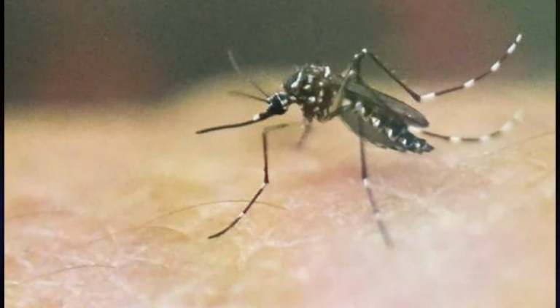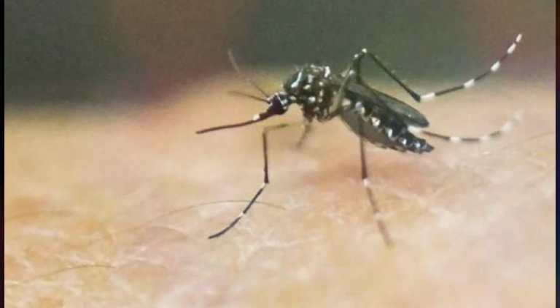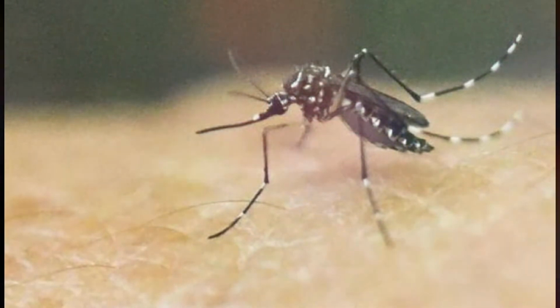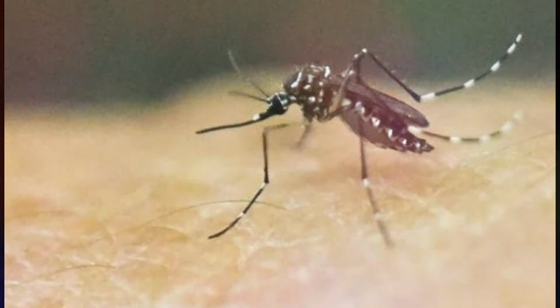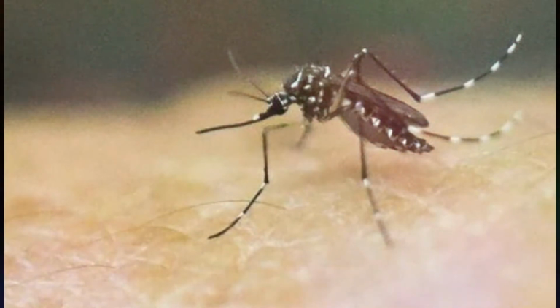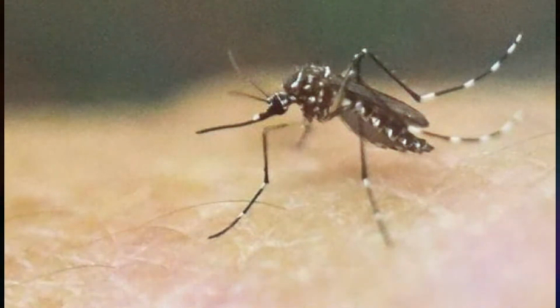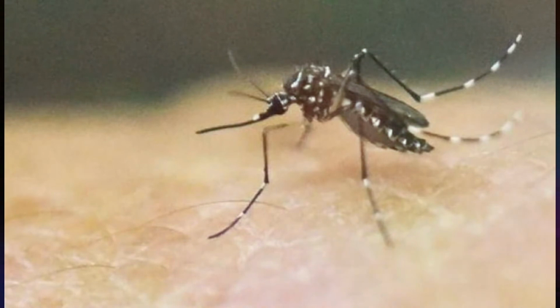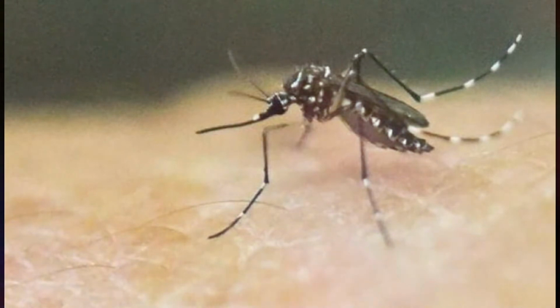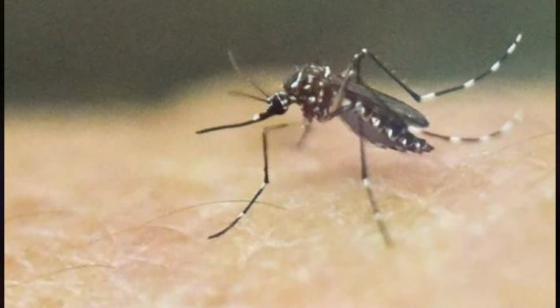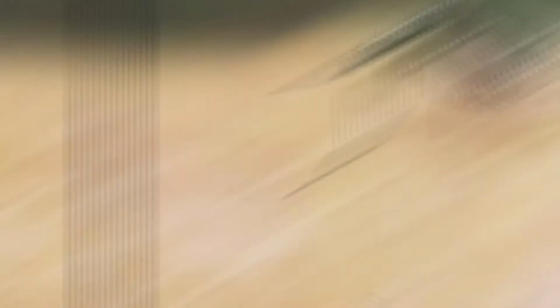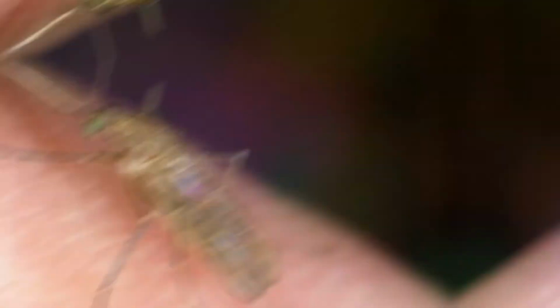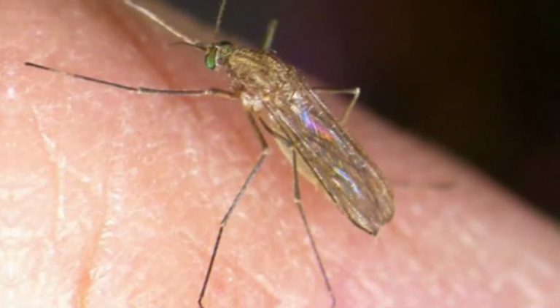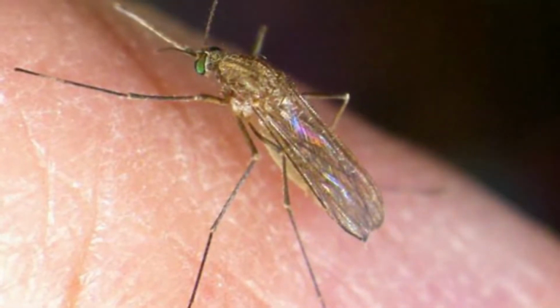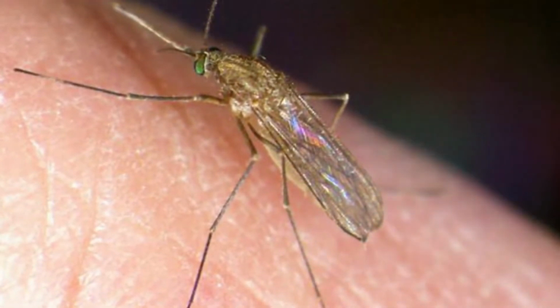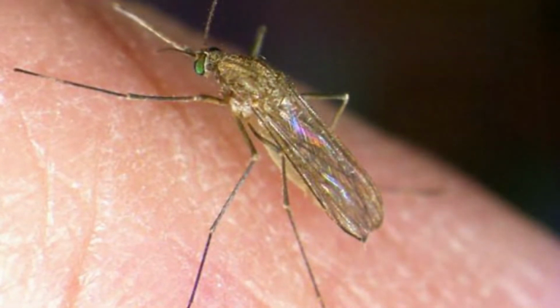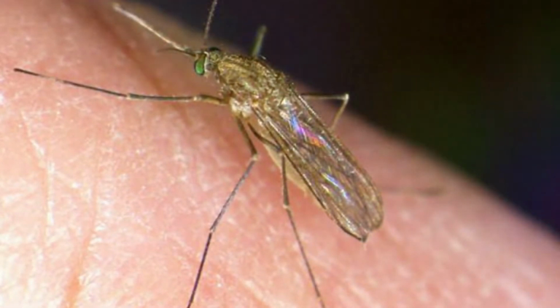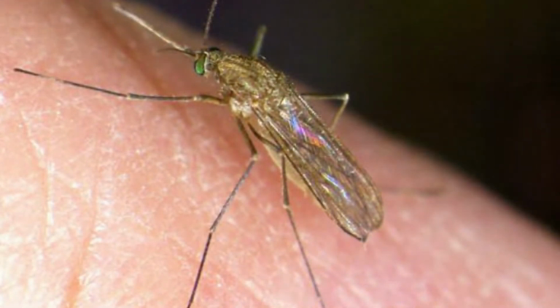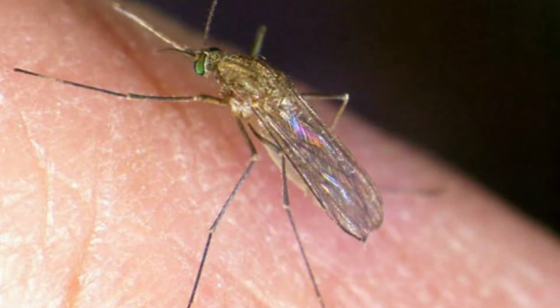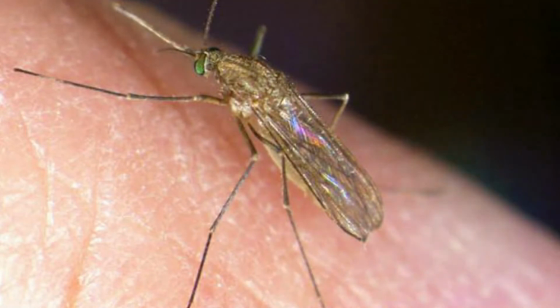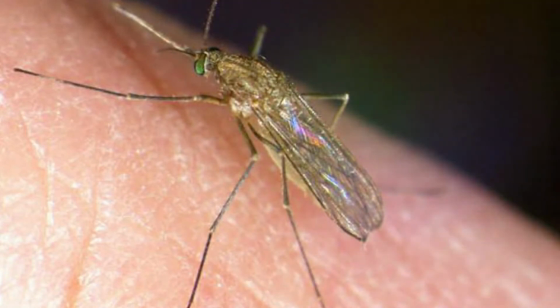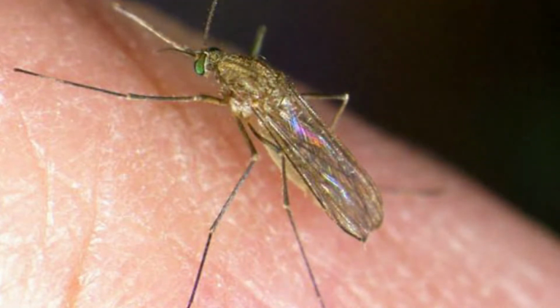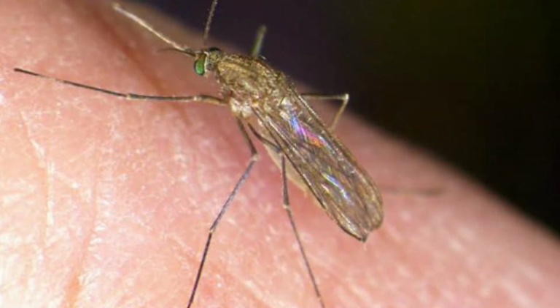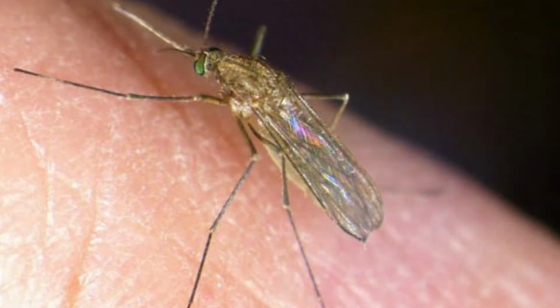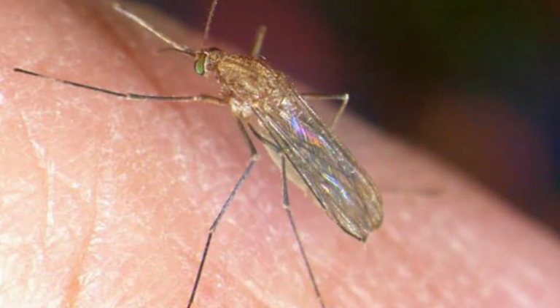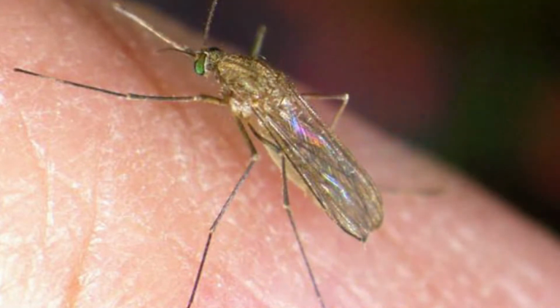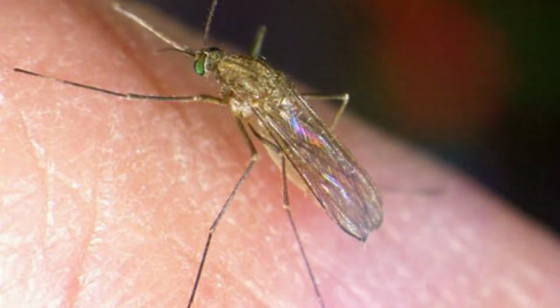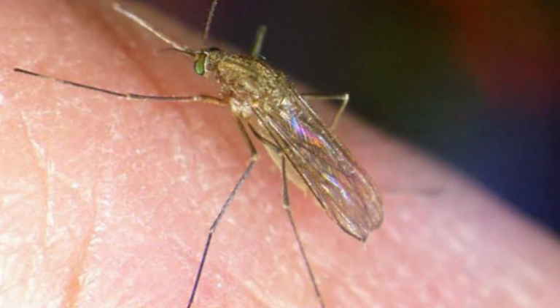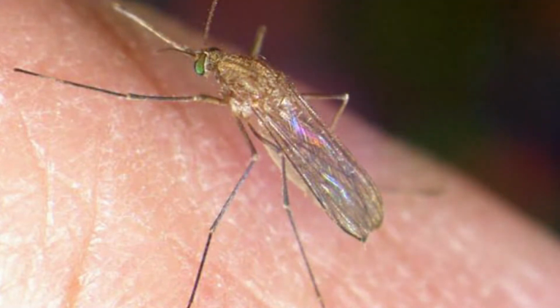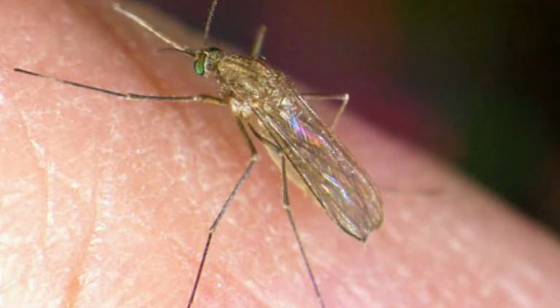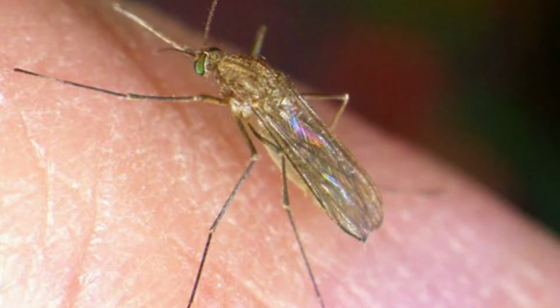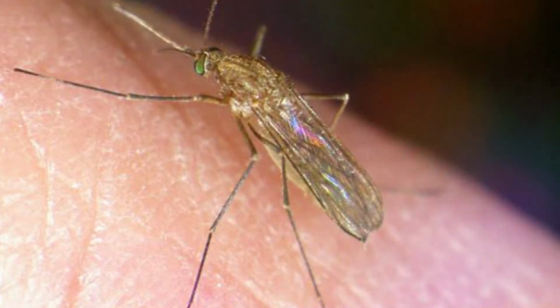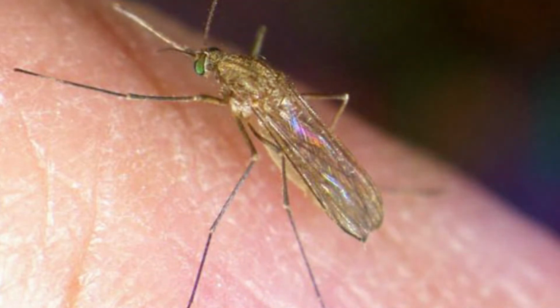It is noticed that Colorado is the third most infected state in the United States. Scientists have found that at least 40 mosquito species can transmit the West Nile virus.